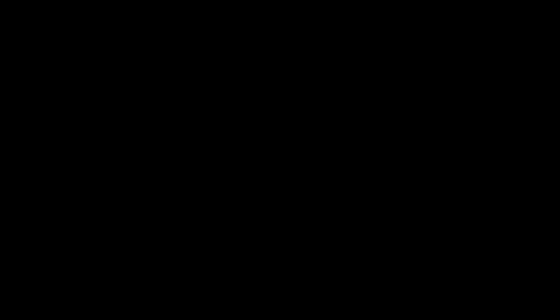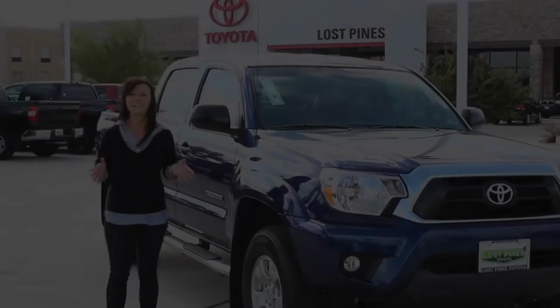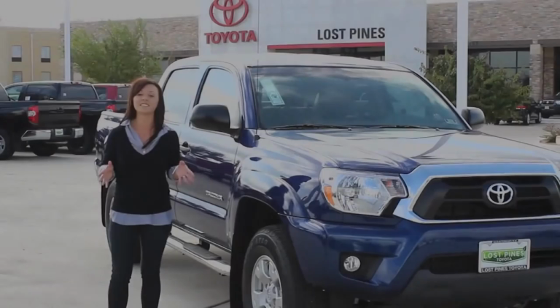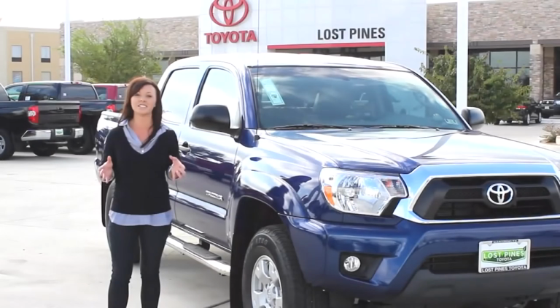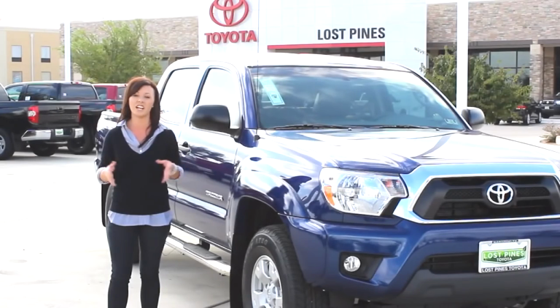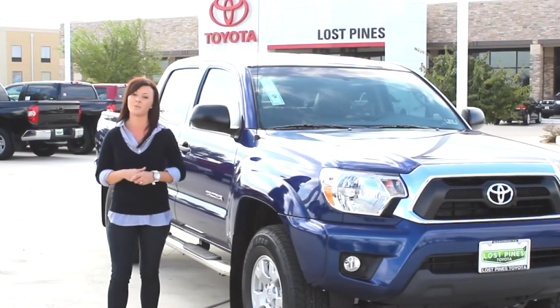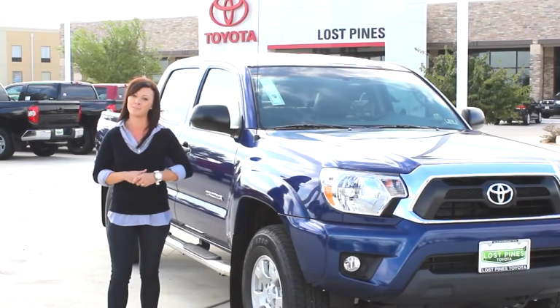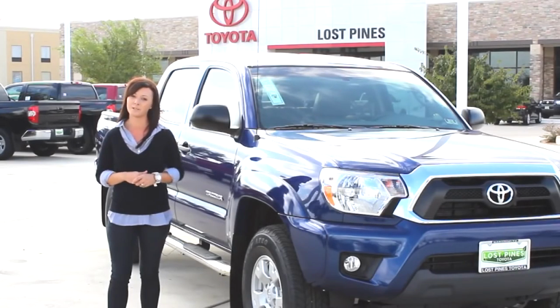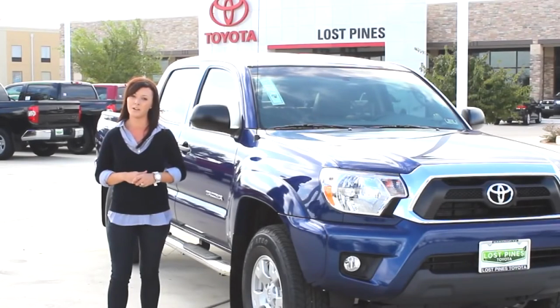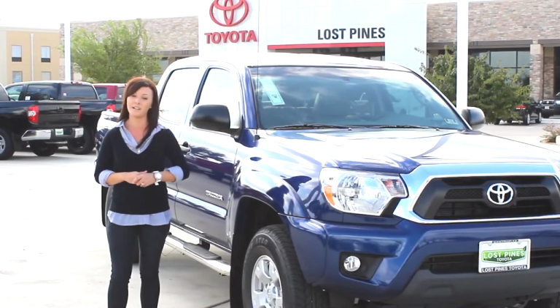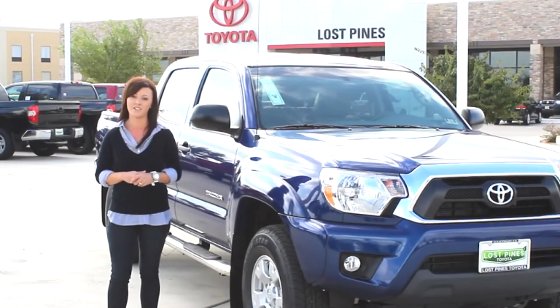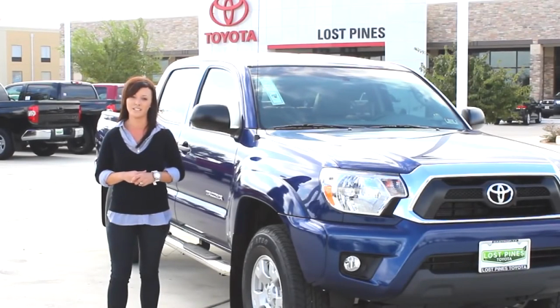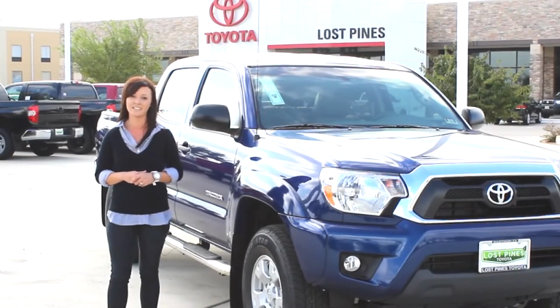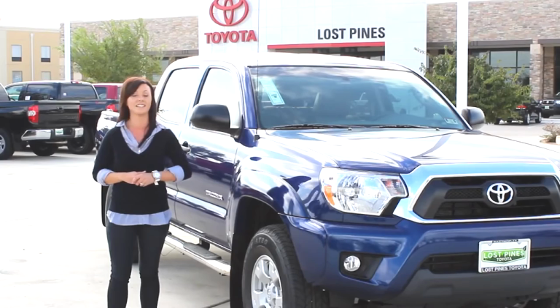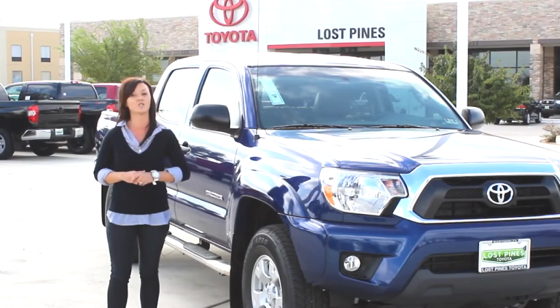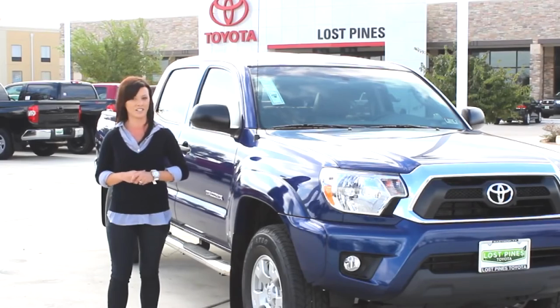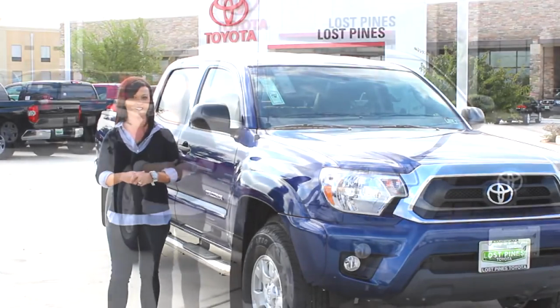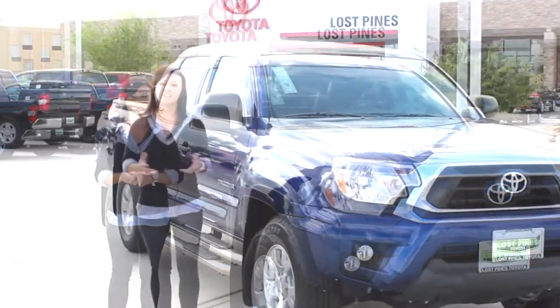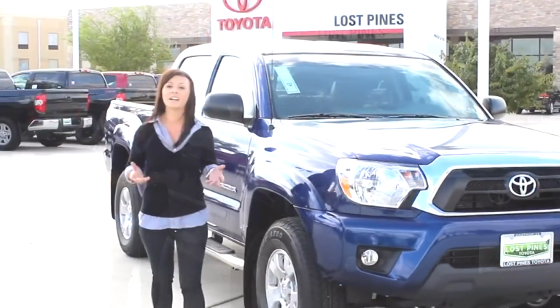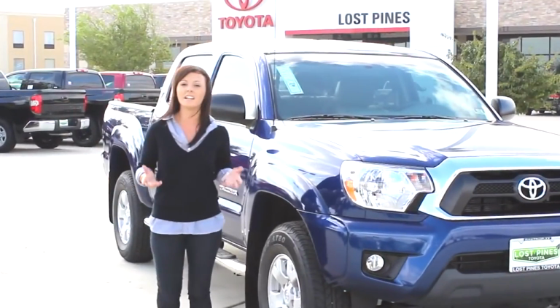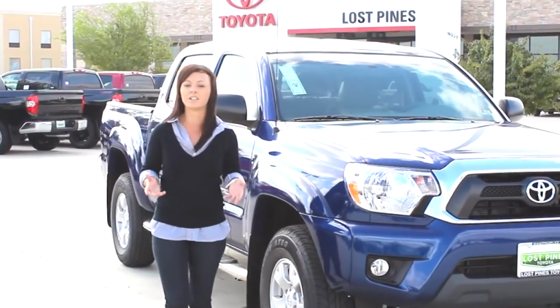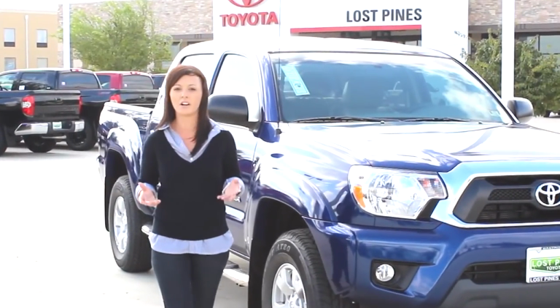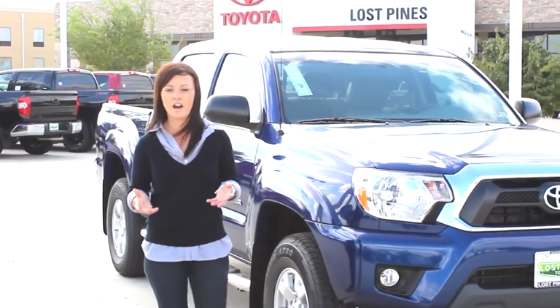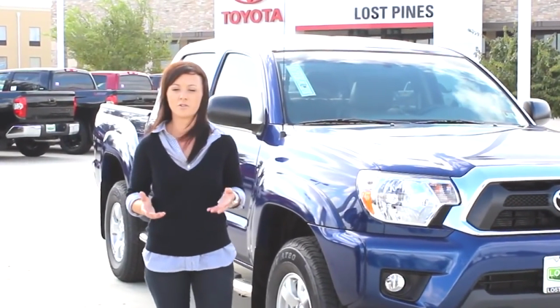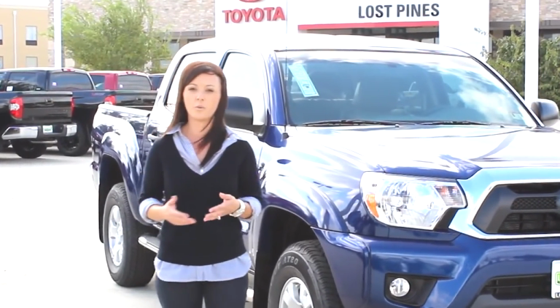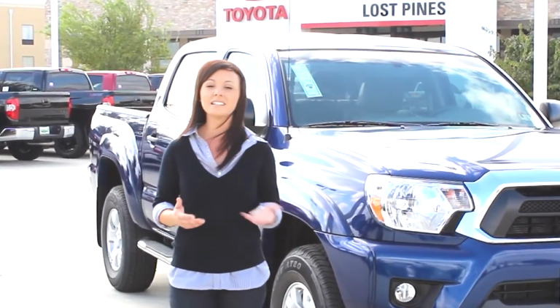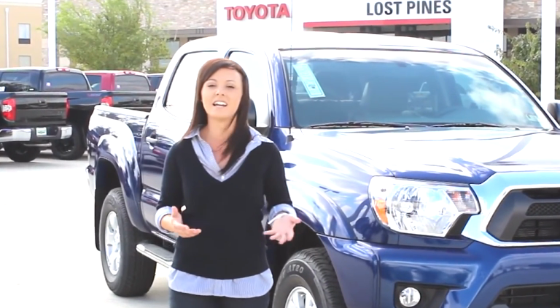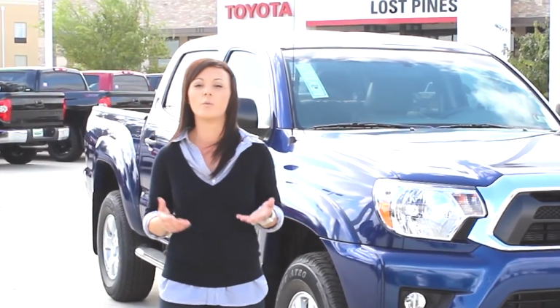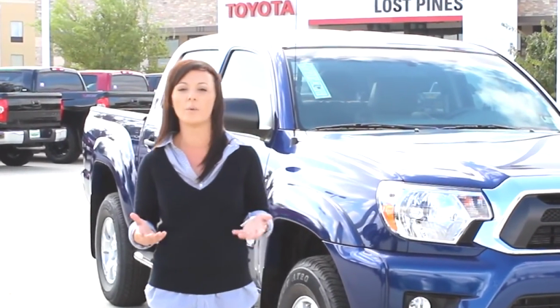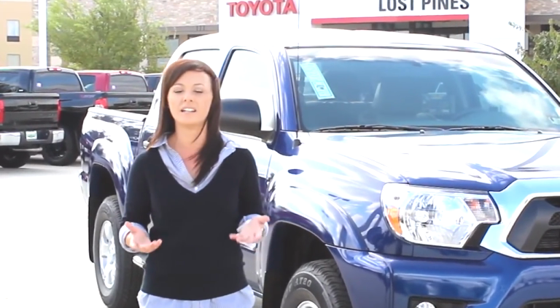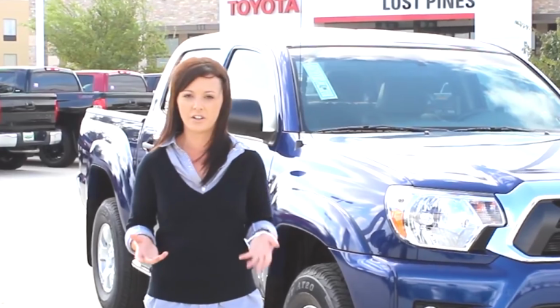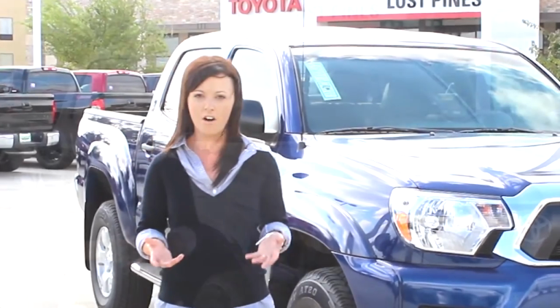Hi ladies, this is Tristan Shainer from Los Pines Toyota in Bastrop, Texas, and this is Truck Talk. I get a lot of emails regarding traction control — why is it there and why would I need to turn it off?